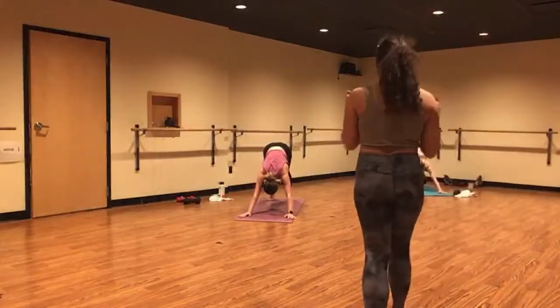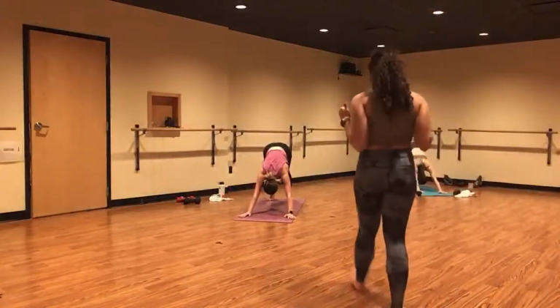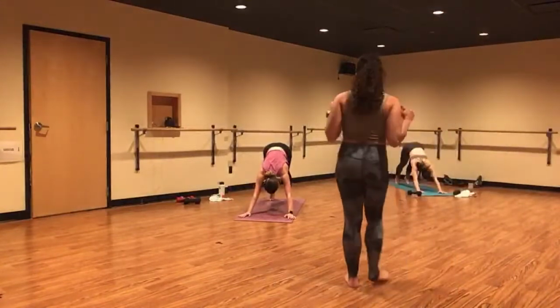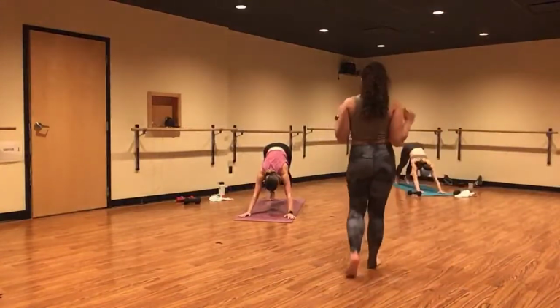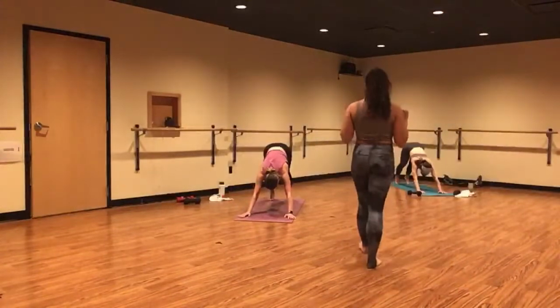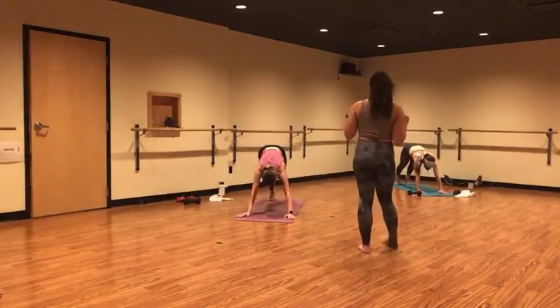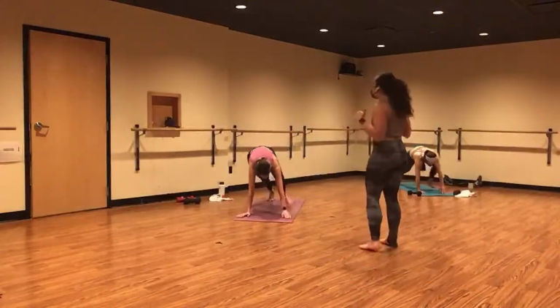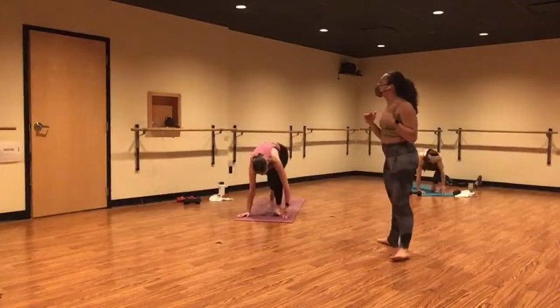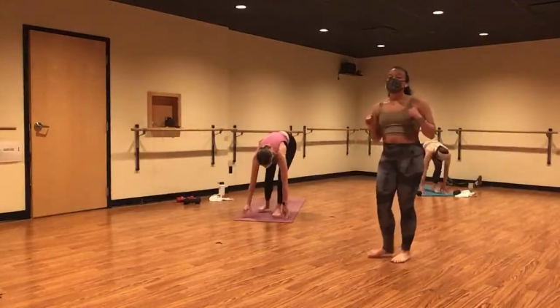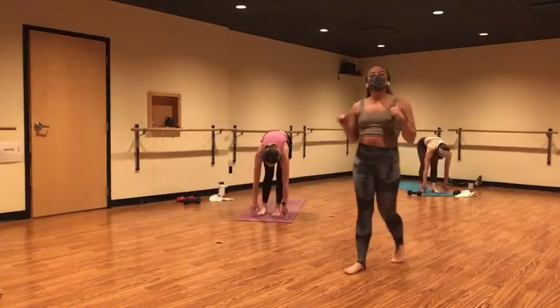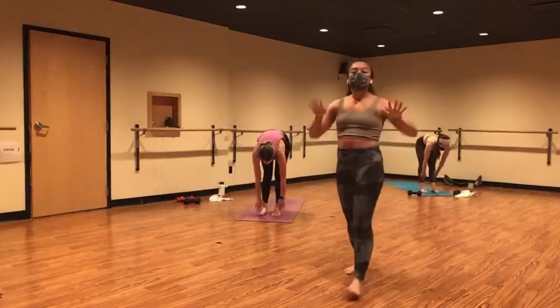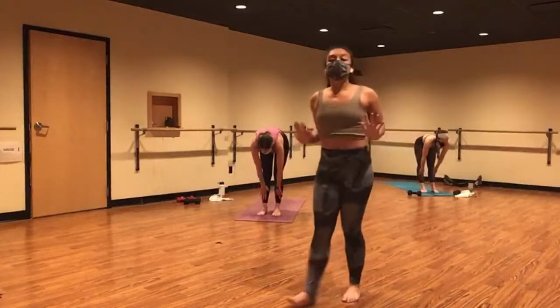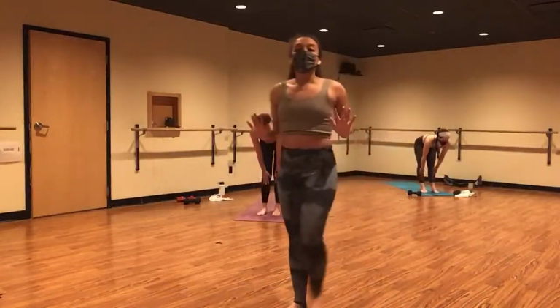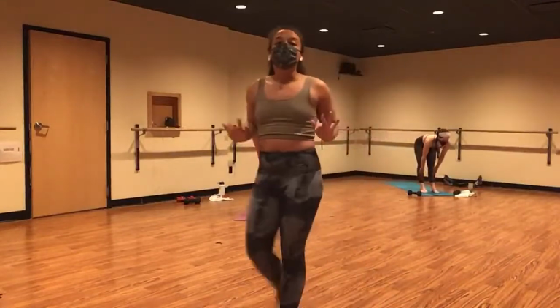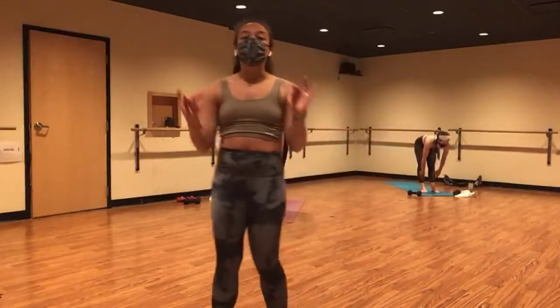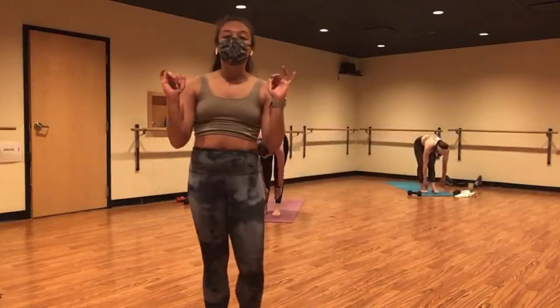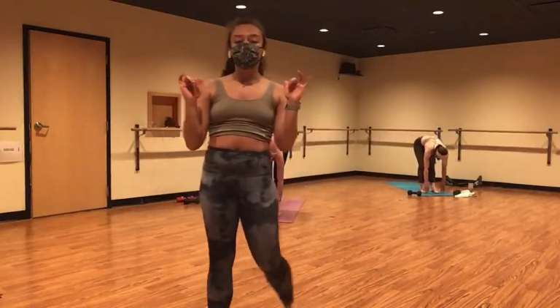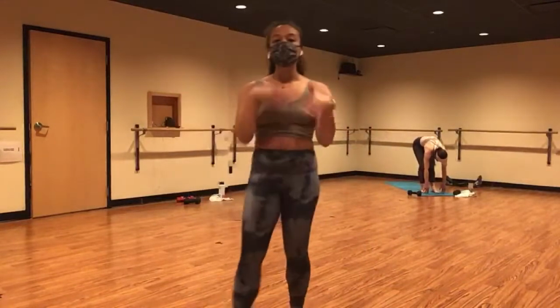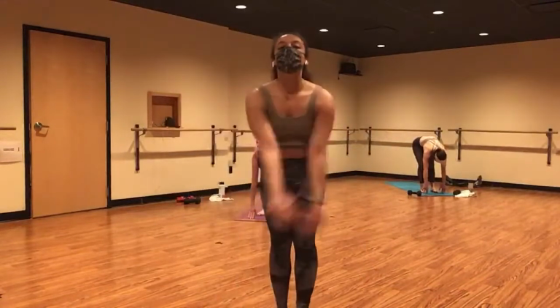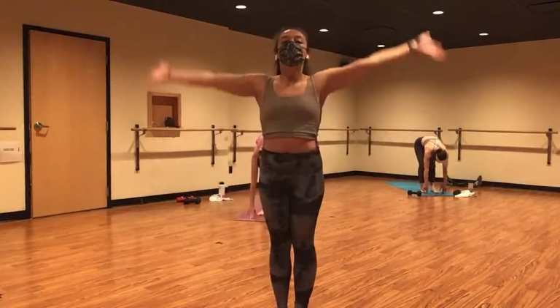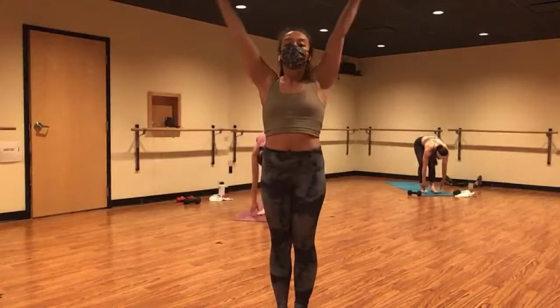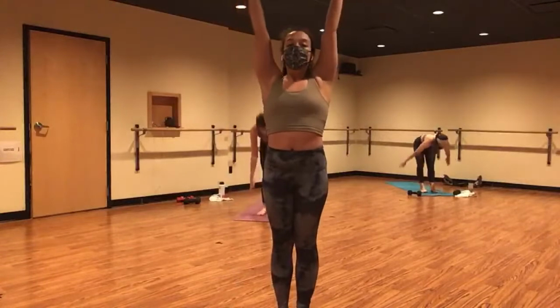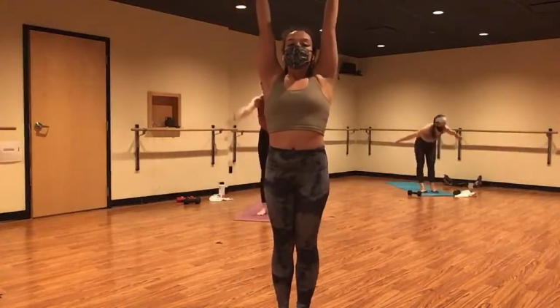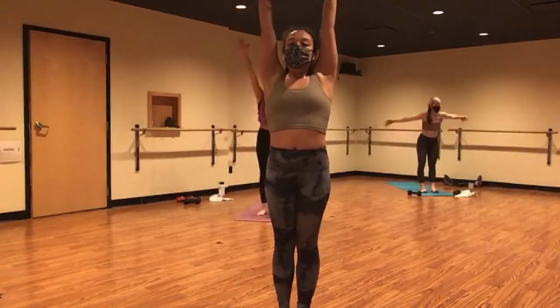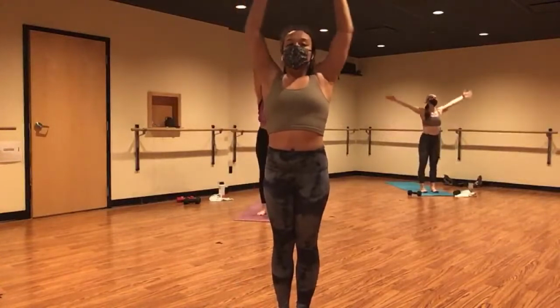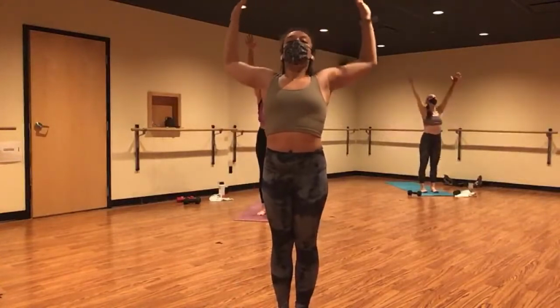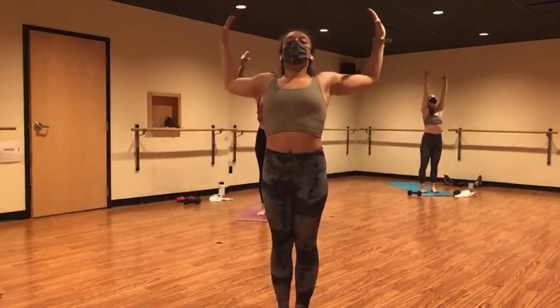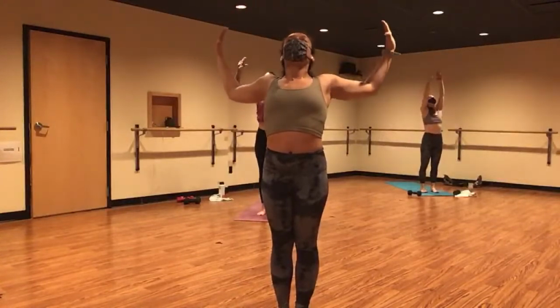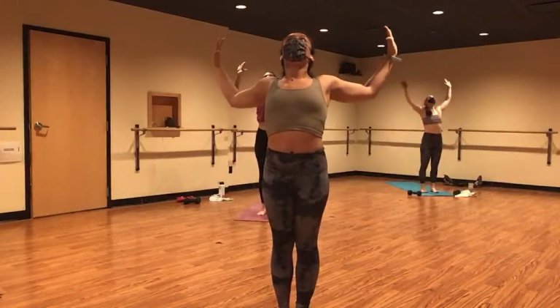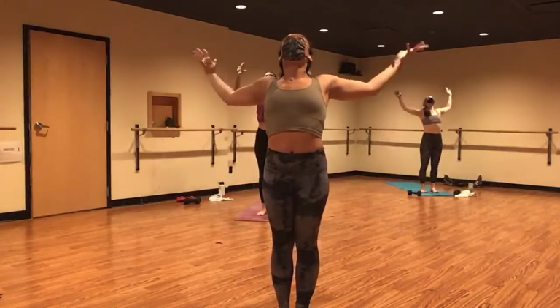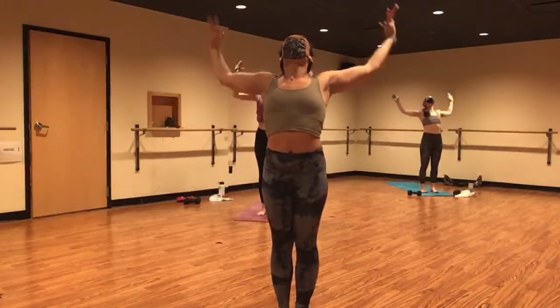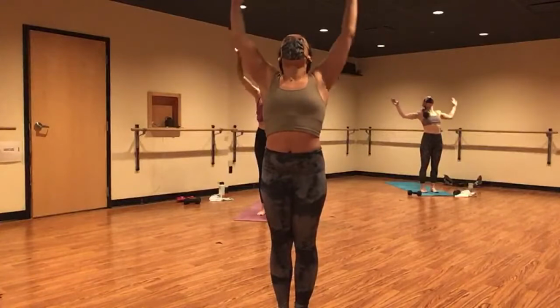Inhale, look forward. Exhale, forward fold, top of mat. Inhale, halfway lift. Exhale, fold. Let it go. Inhale, mountain pose. Exhale, baby back bend. Inhale, mountain.